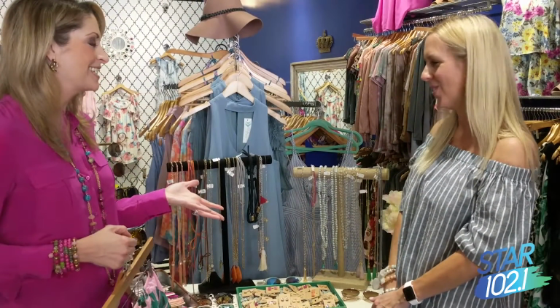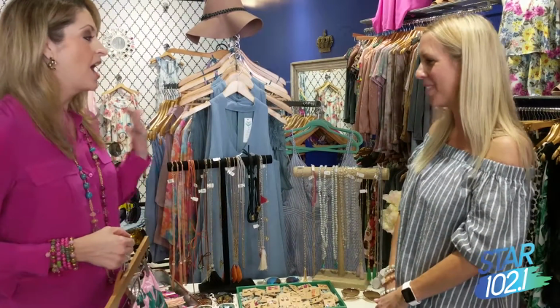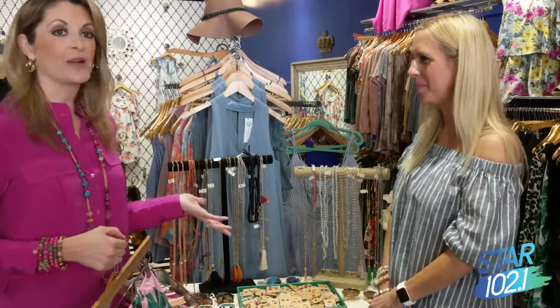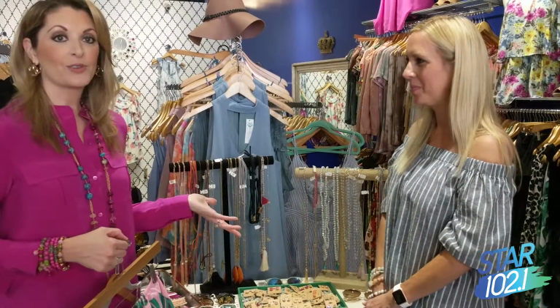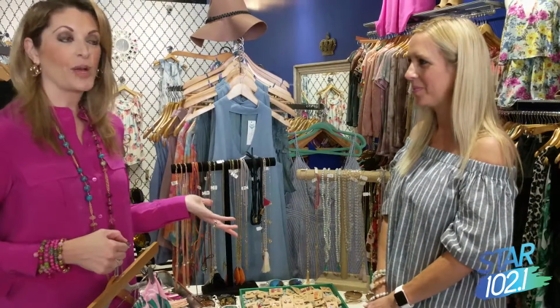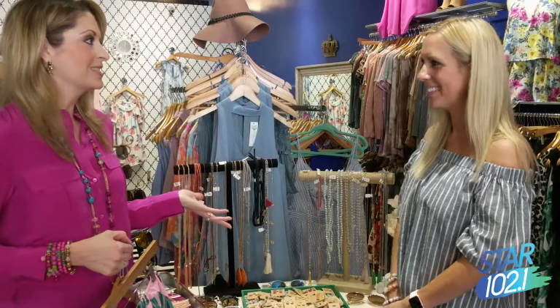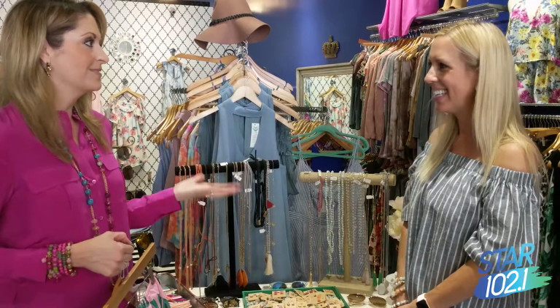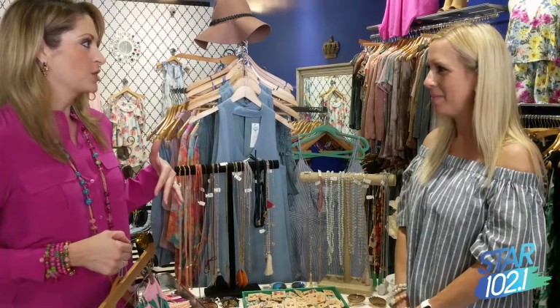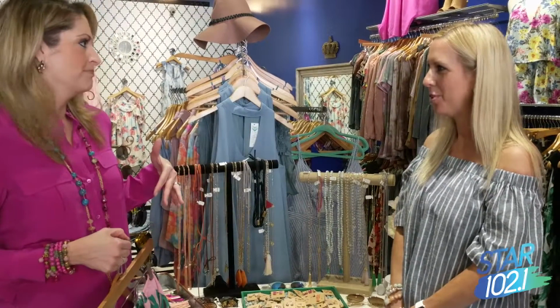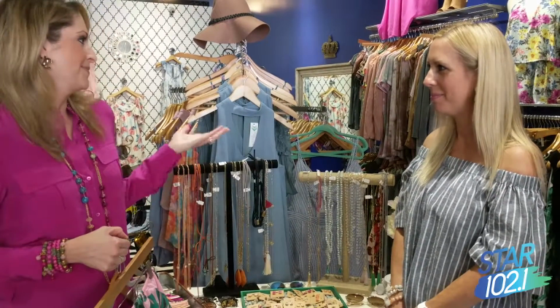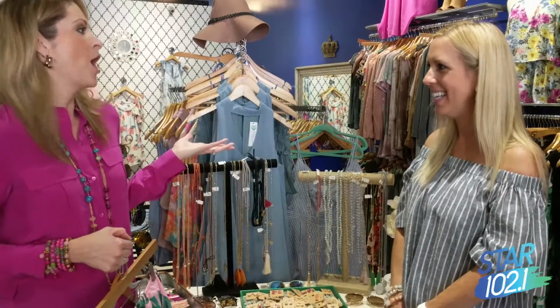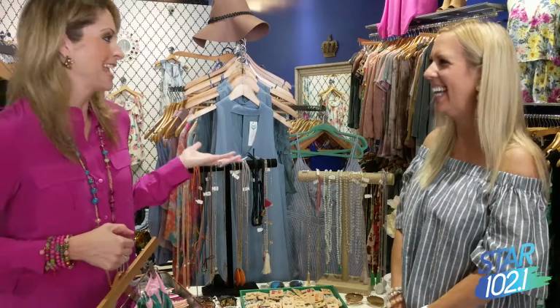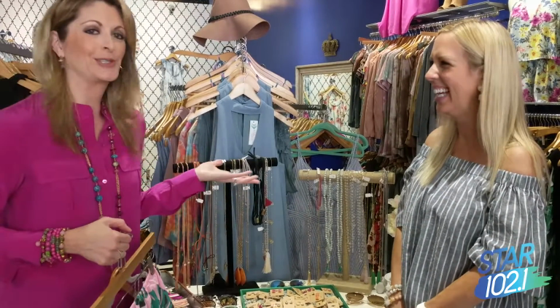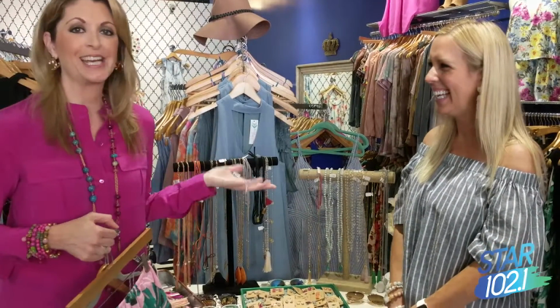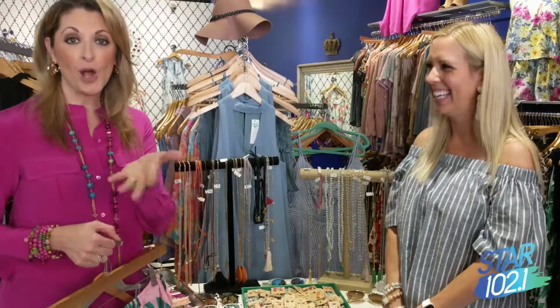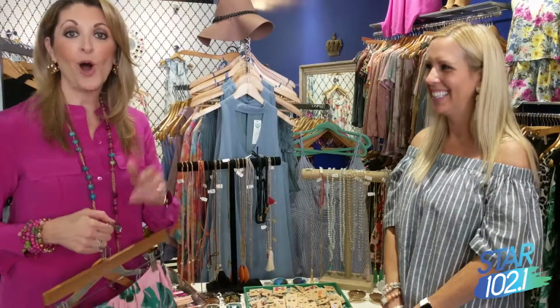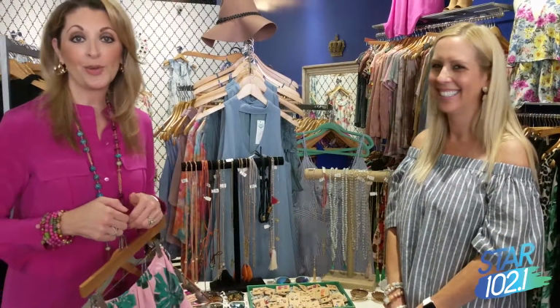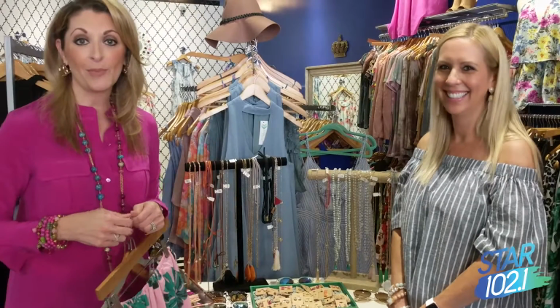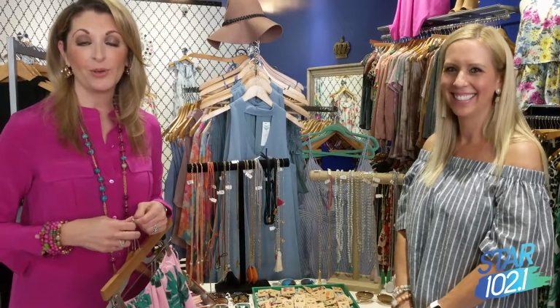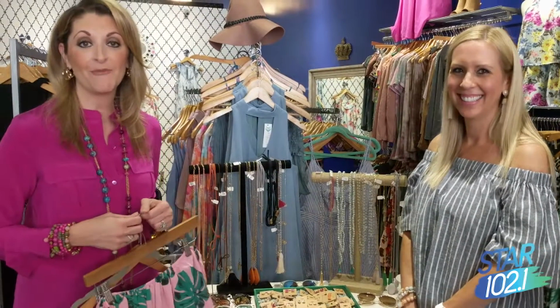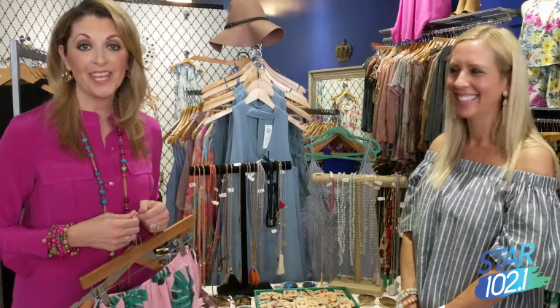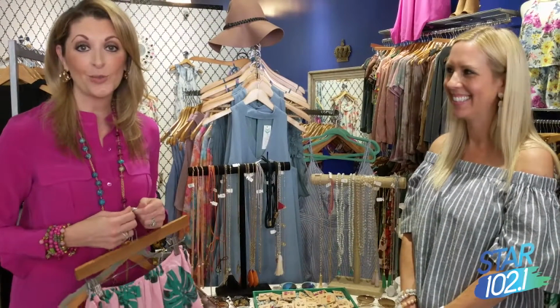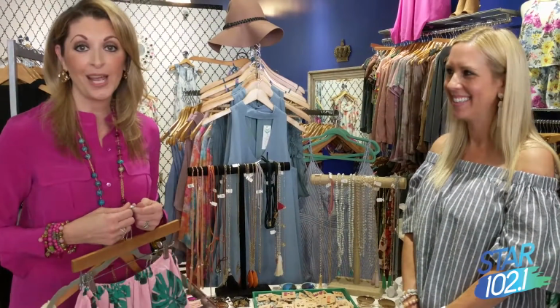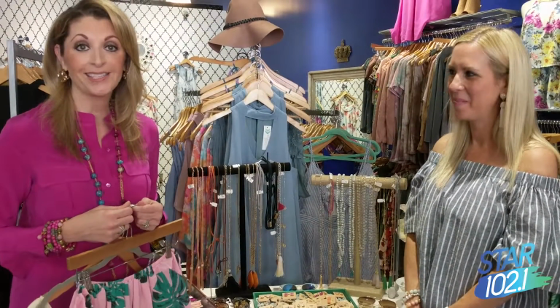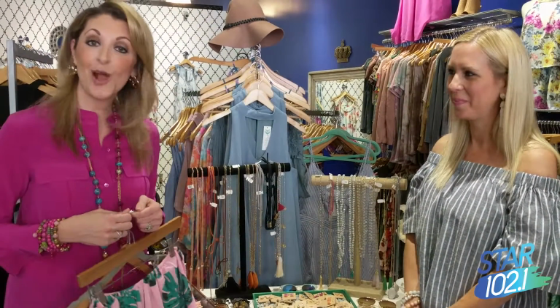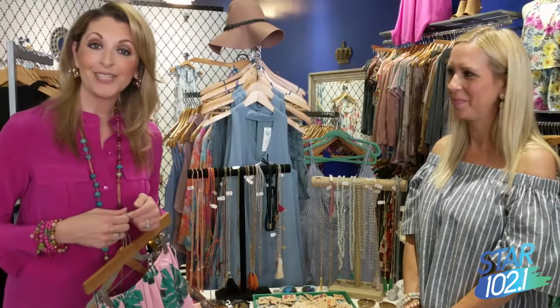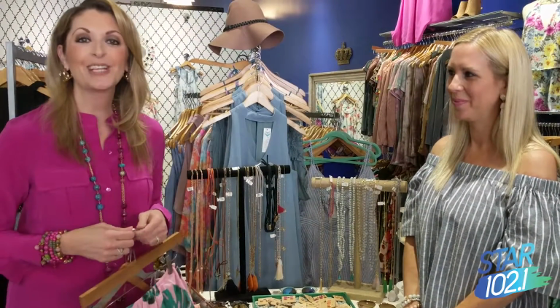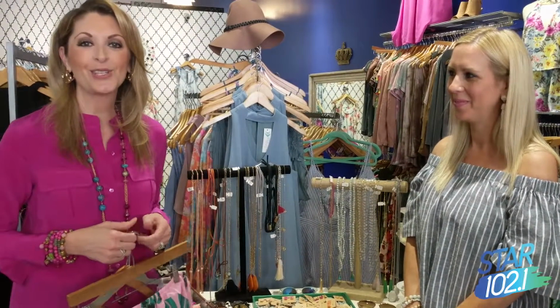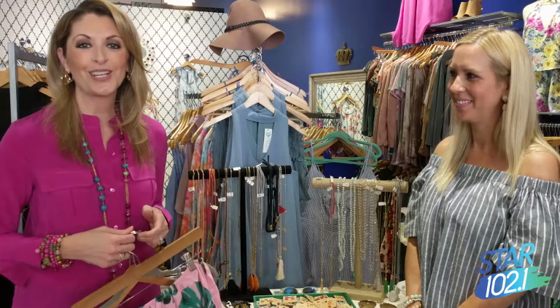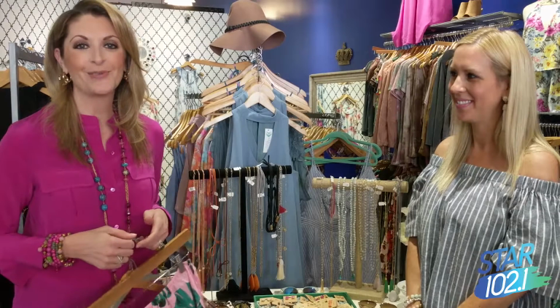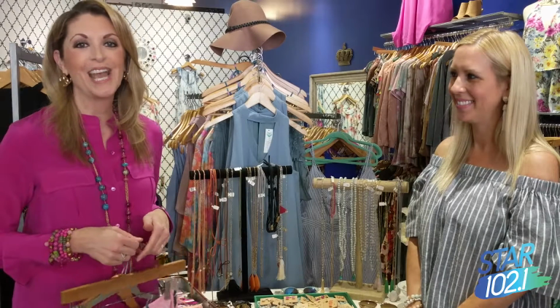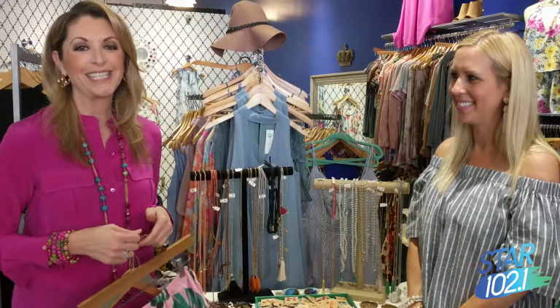Thank you so much Melissa — we love Ella Blue here at the Shops at Legacy. I feel like I'm ready for spring break, I just need to book a trip! We hope you'll come shop Ella Blue and find some fun things for spring break. Safe travels, thanks for watching Star Style everyone, and we'll see you next time.